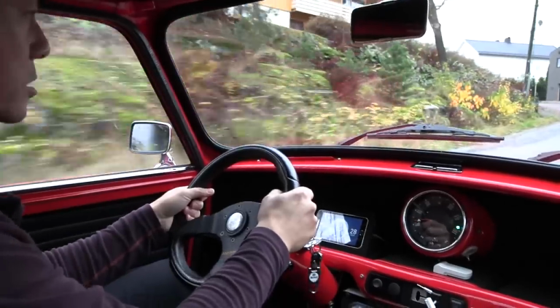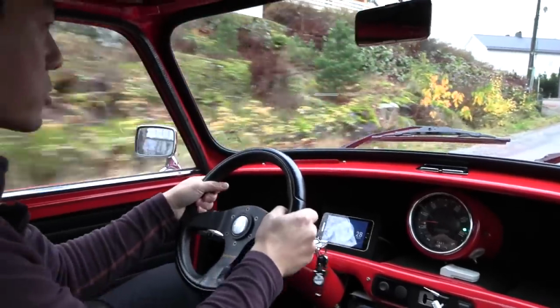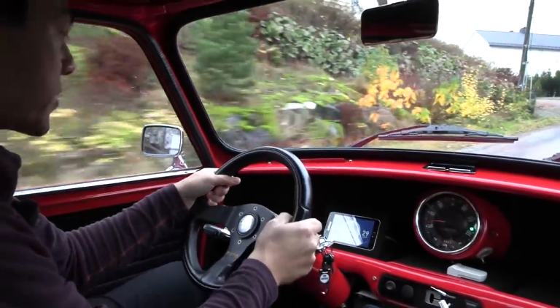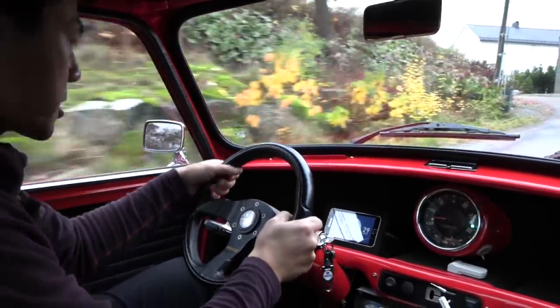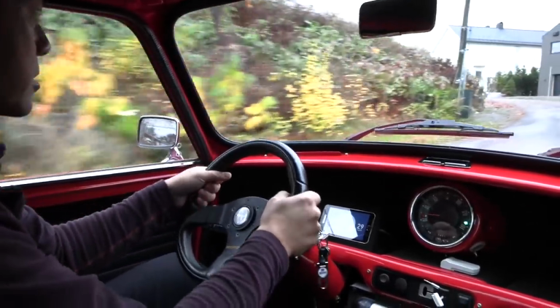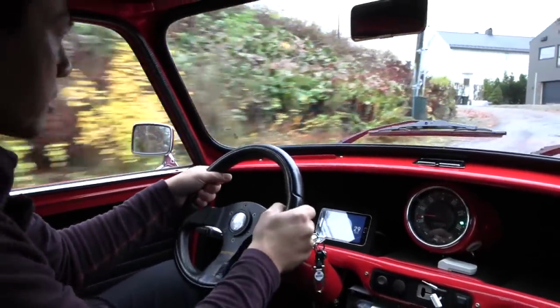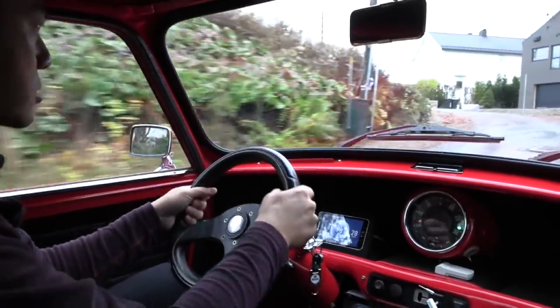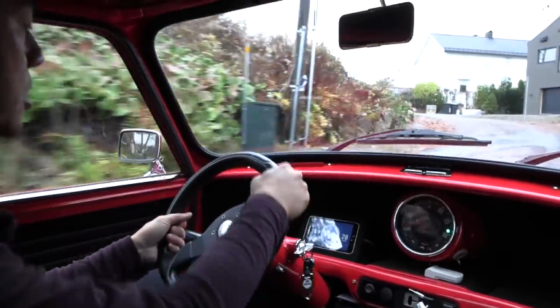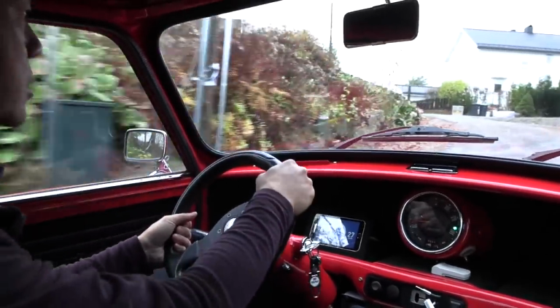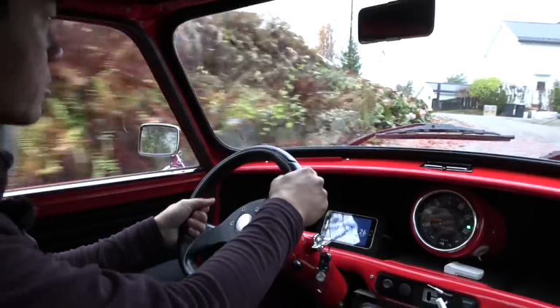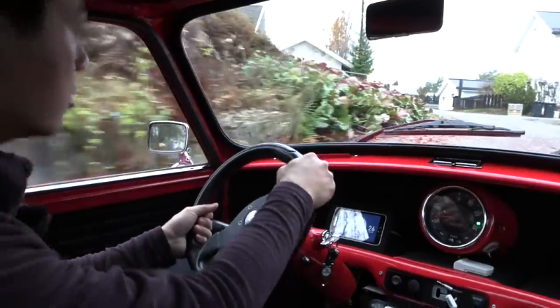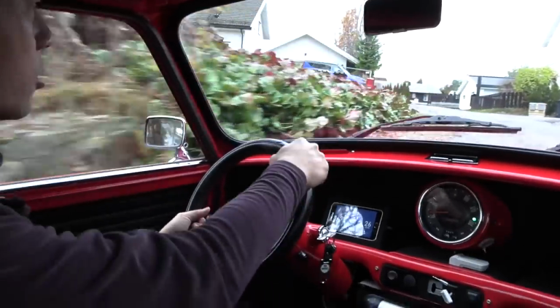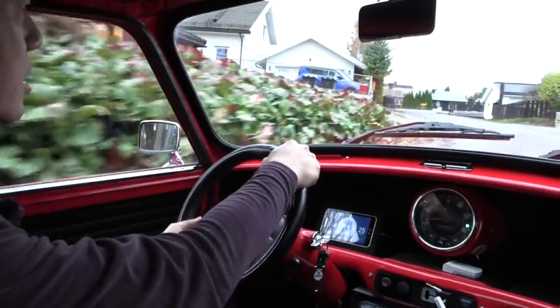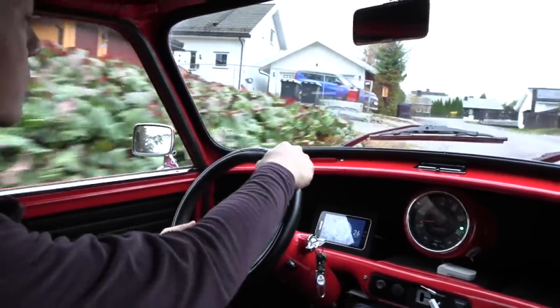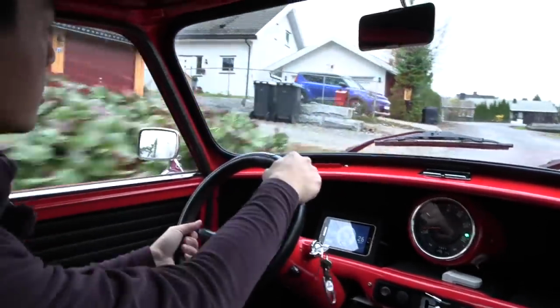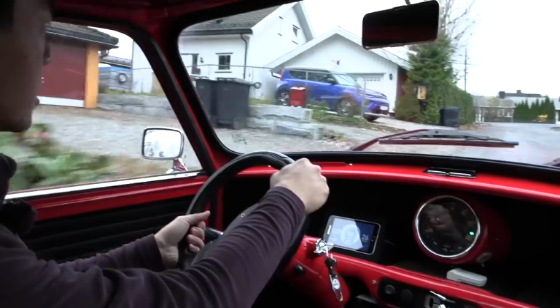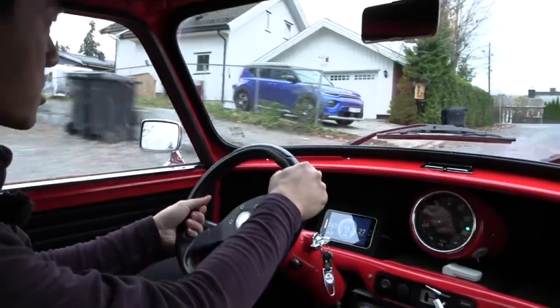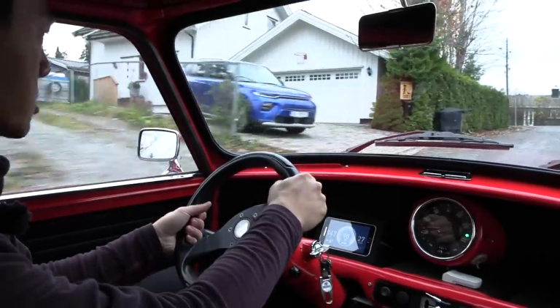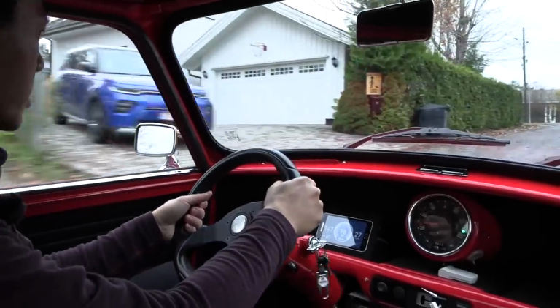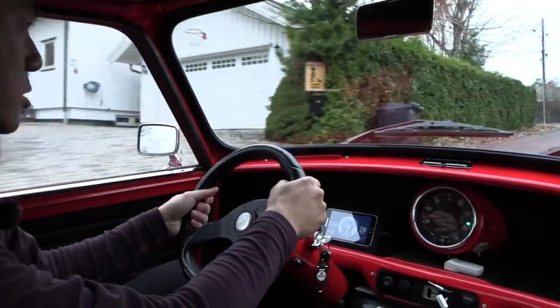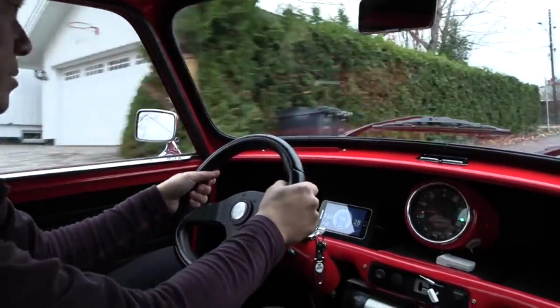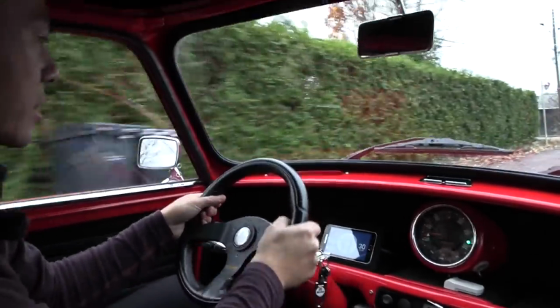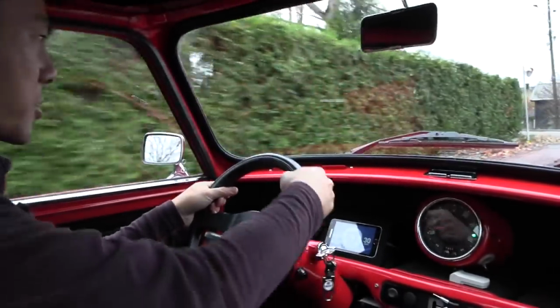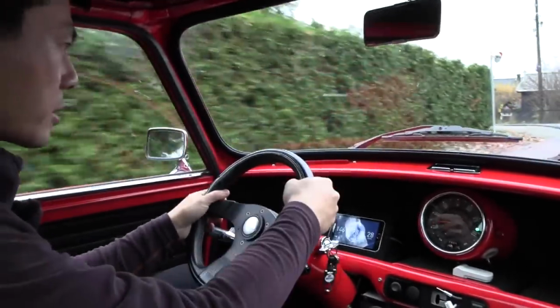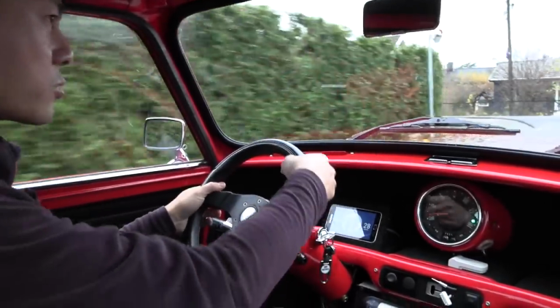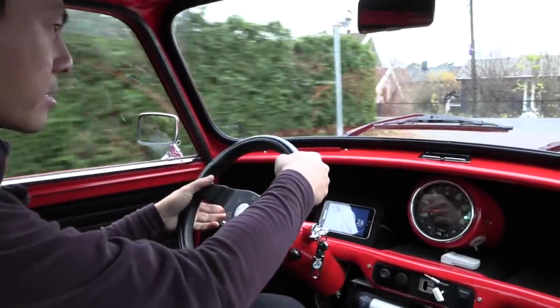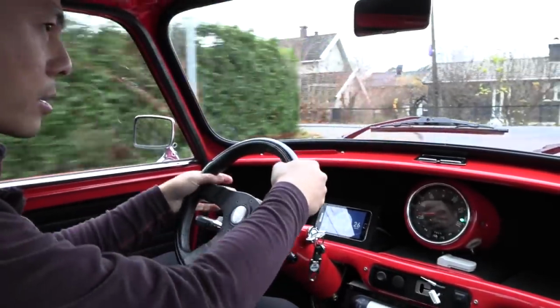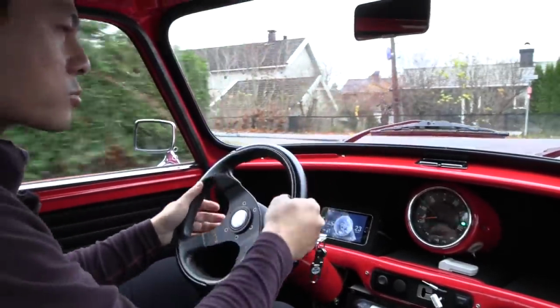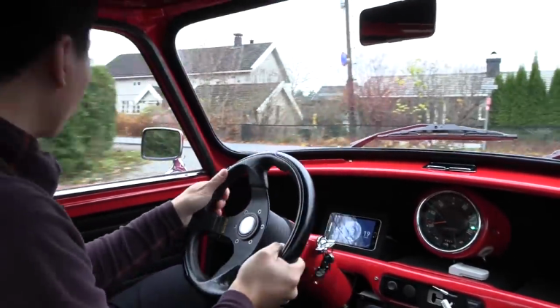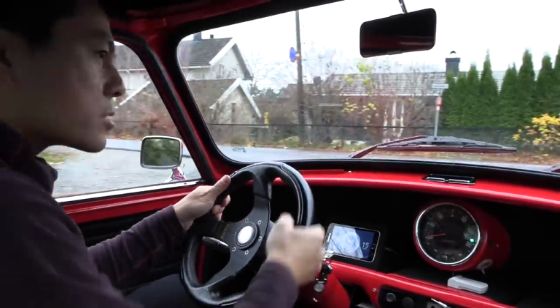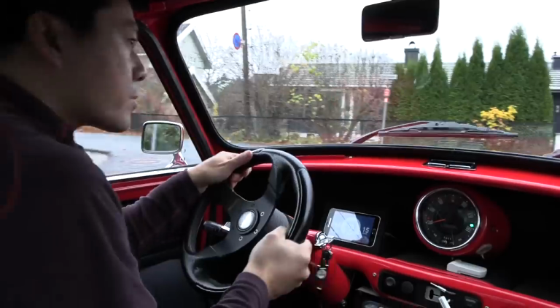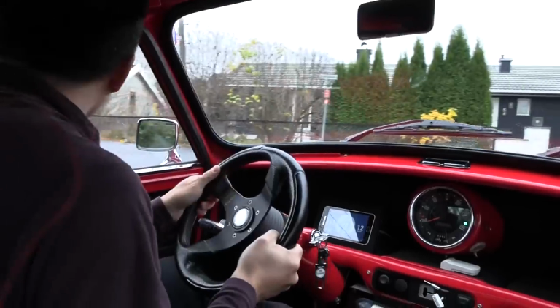It's going to take a while to charge it, but whatever. We don't have to take that many tasks per day. This car just sits really tight on the ground. I think it's quite fun to drive.